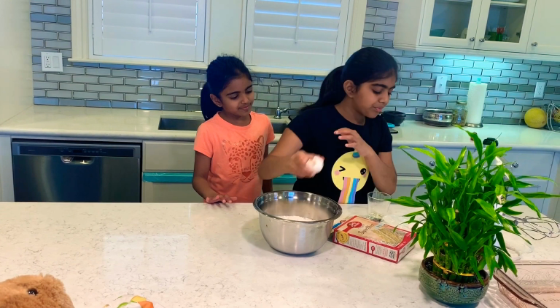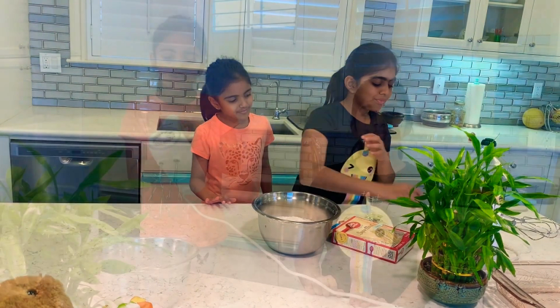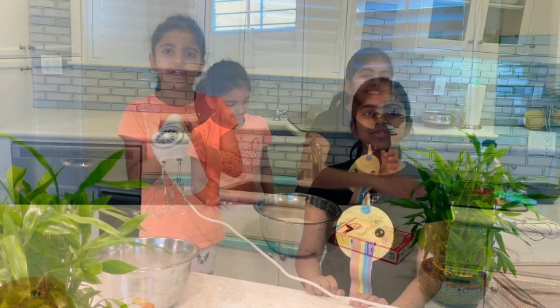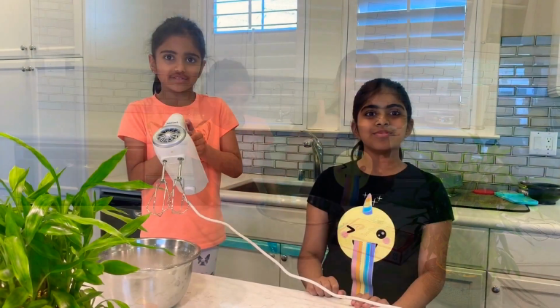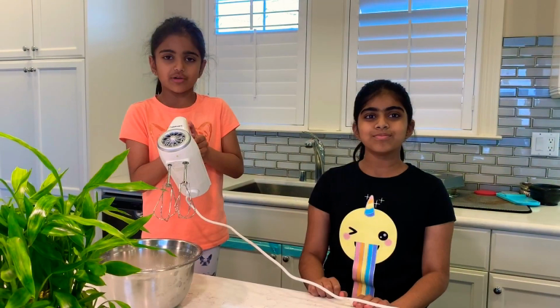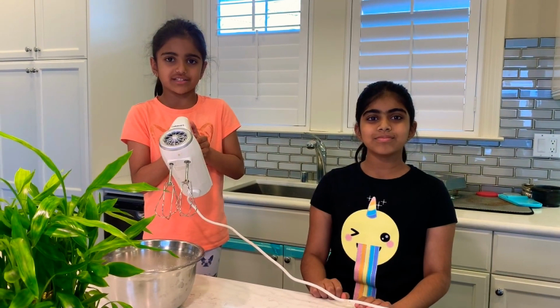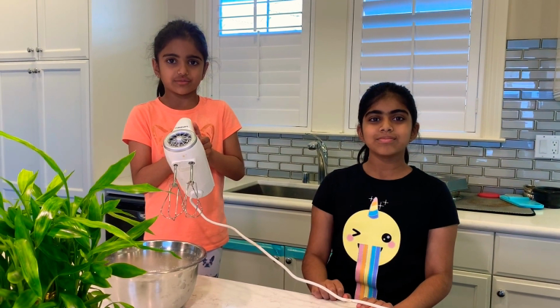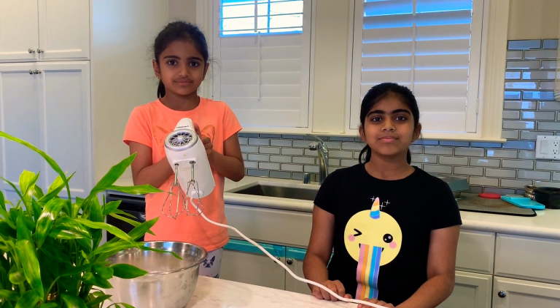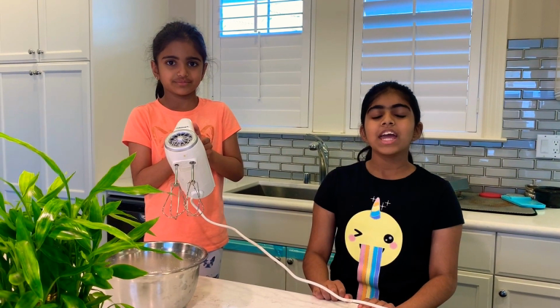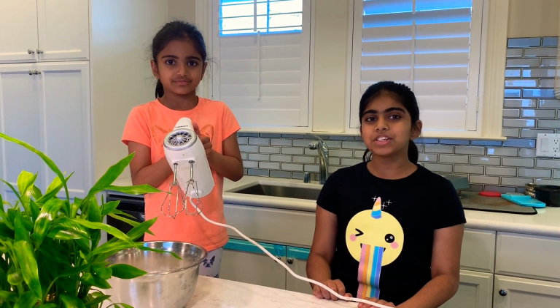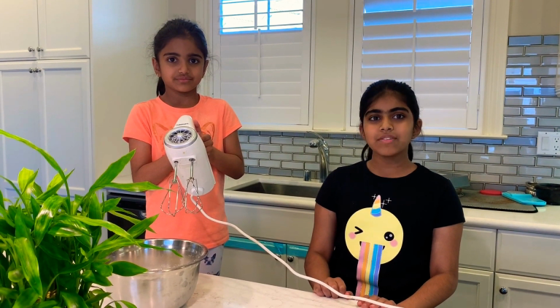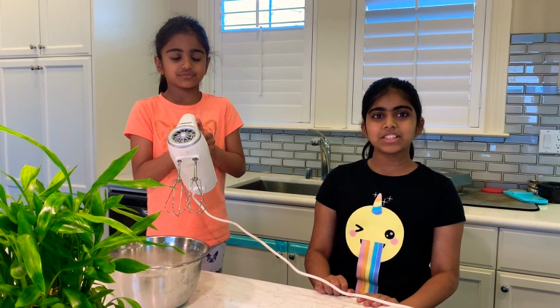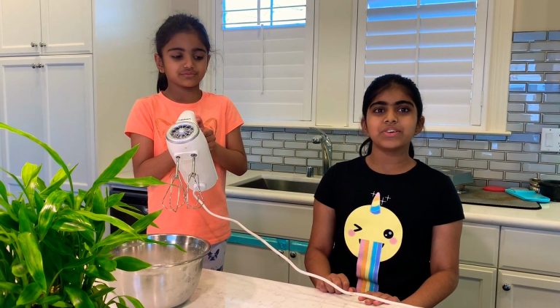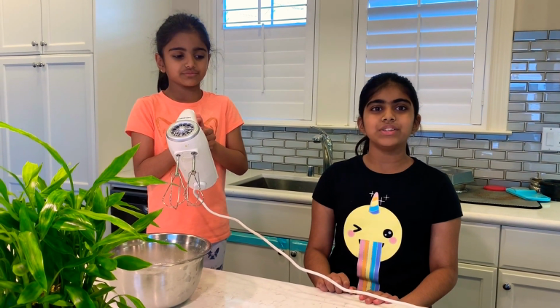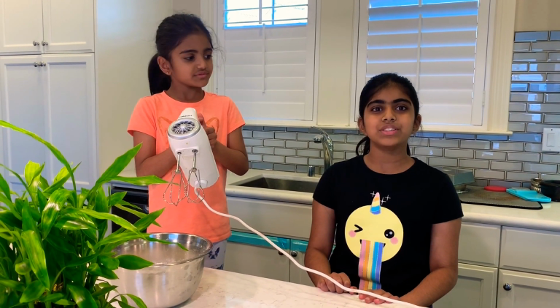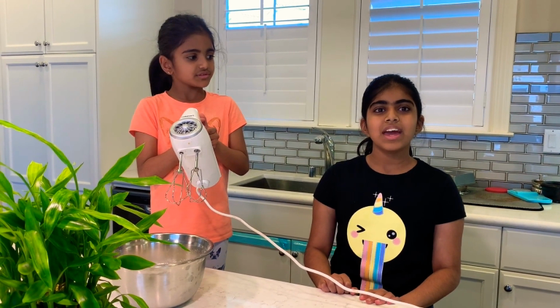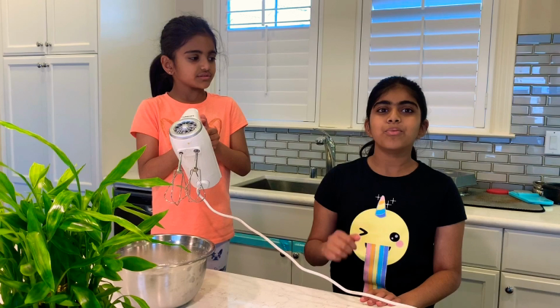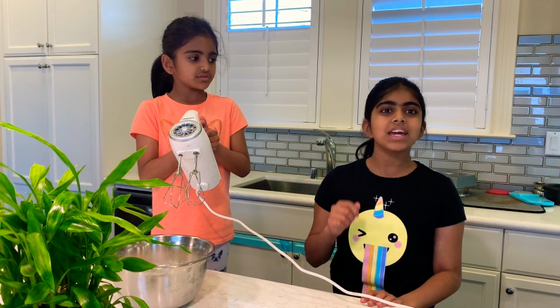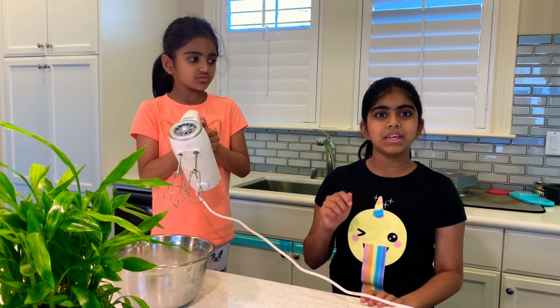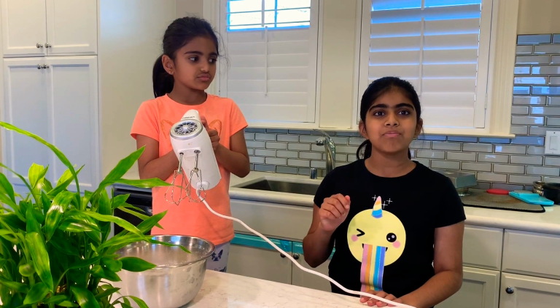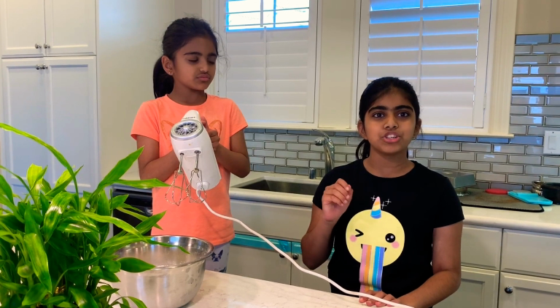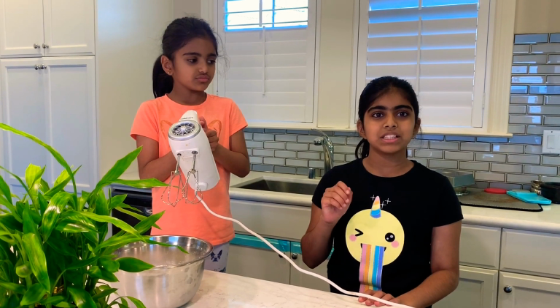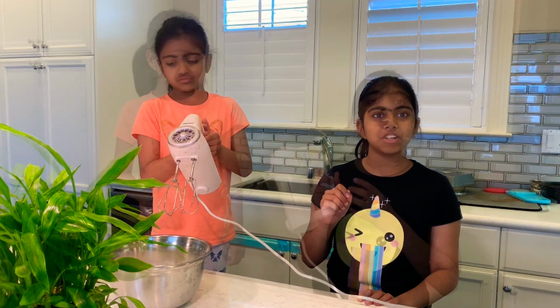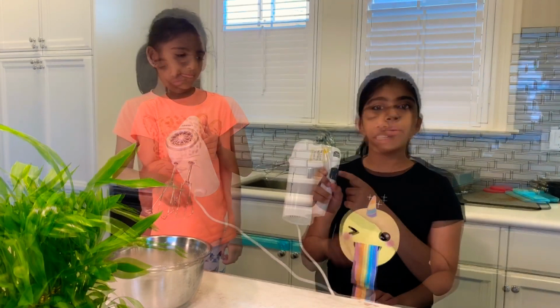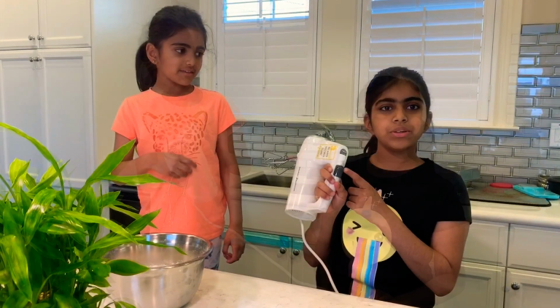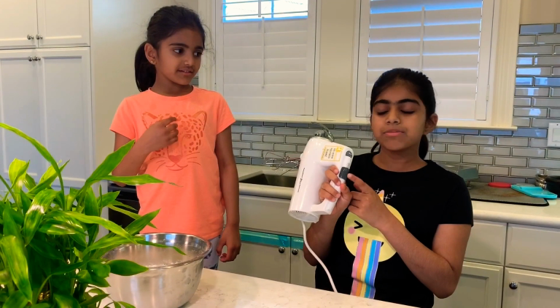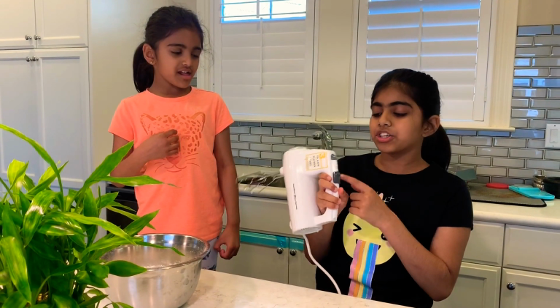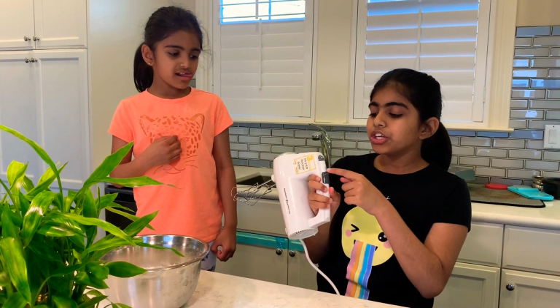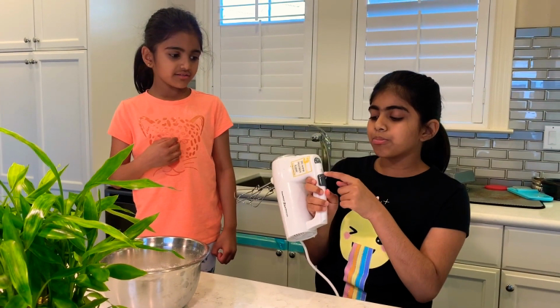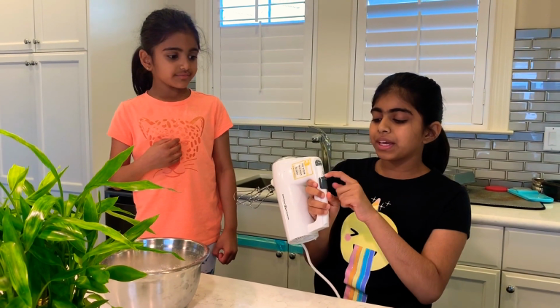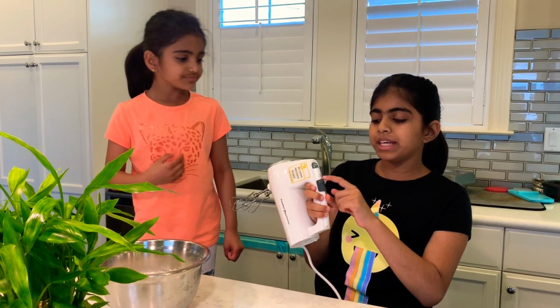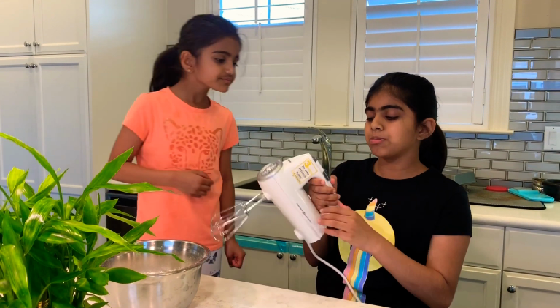Now we're going to use our mixer. If you don't have a mixer, you can use a whisk and beat it up for two minutes vigorously. When you use a mixer, you're going to put it in medium speed.